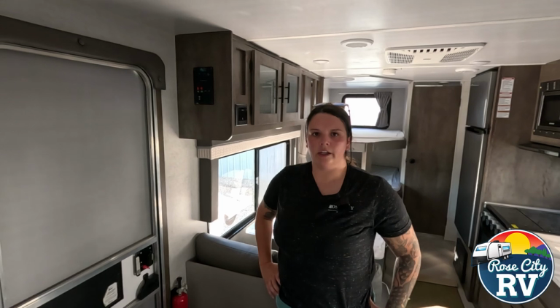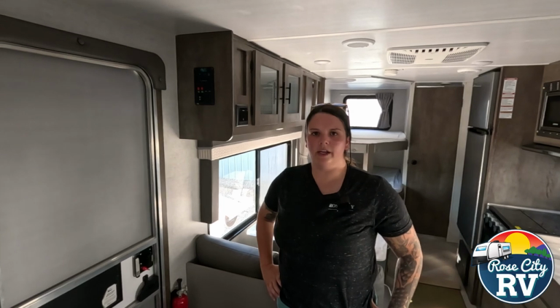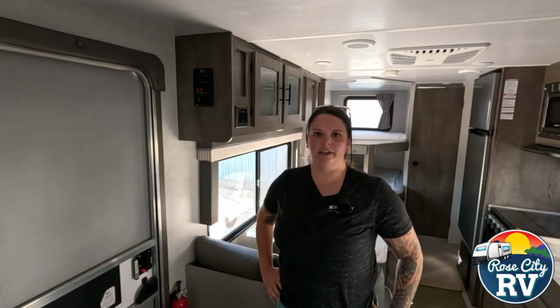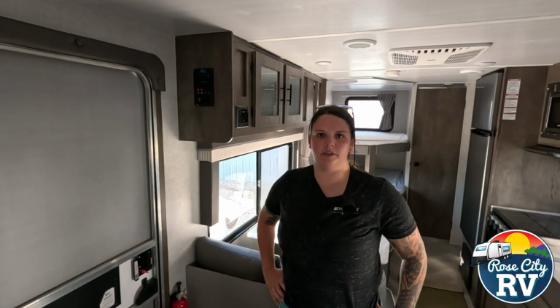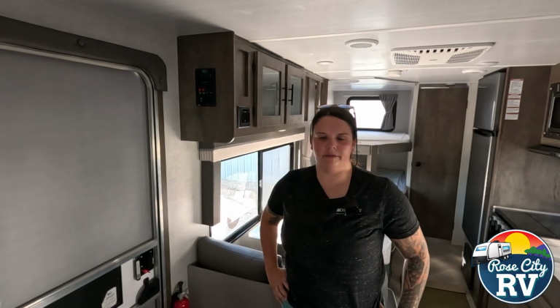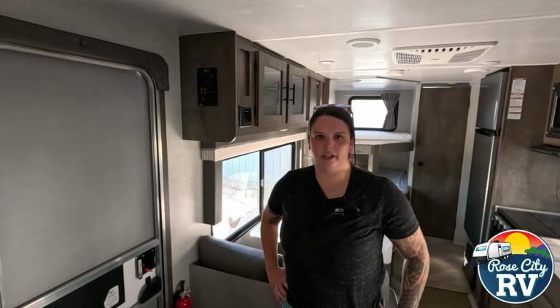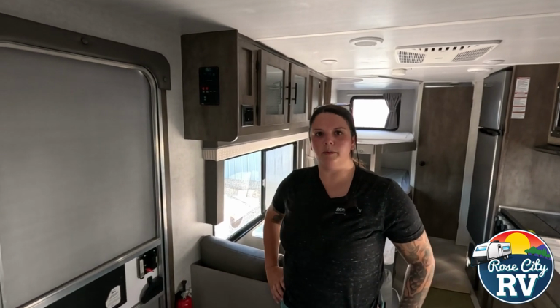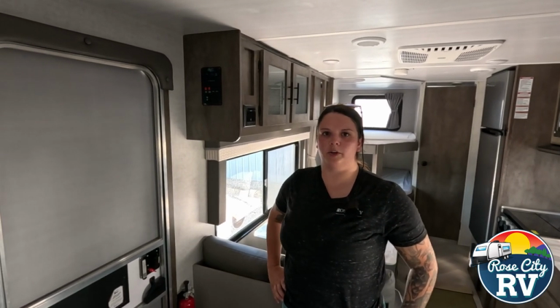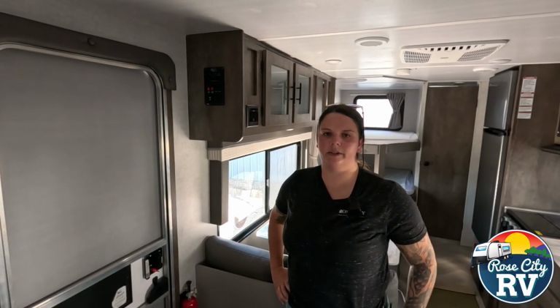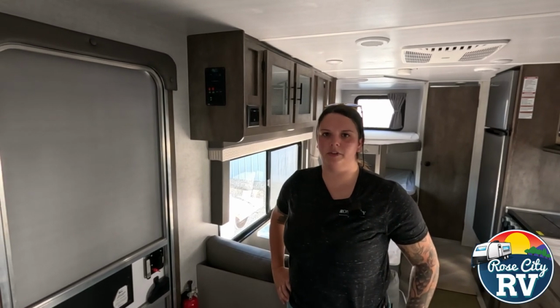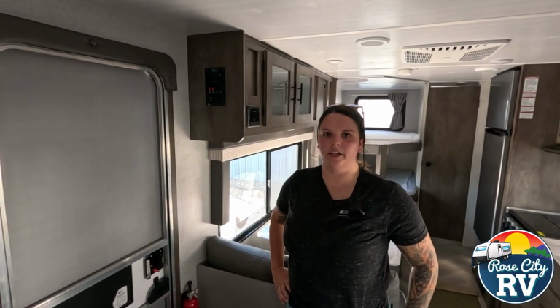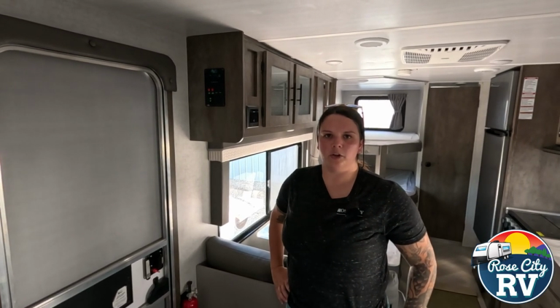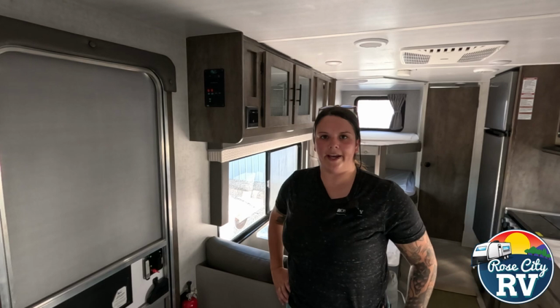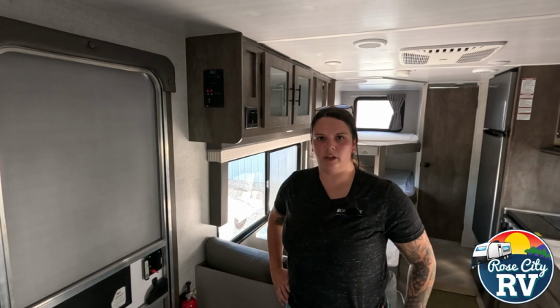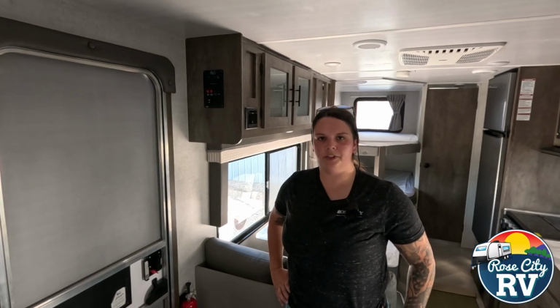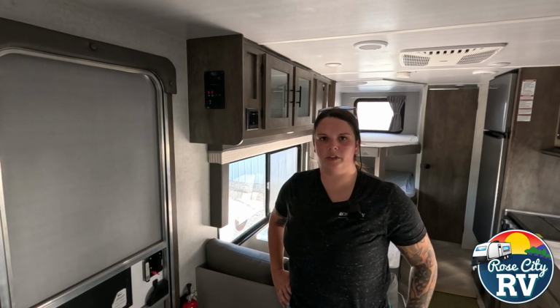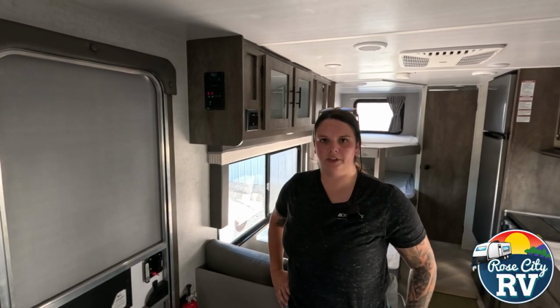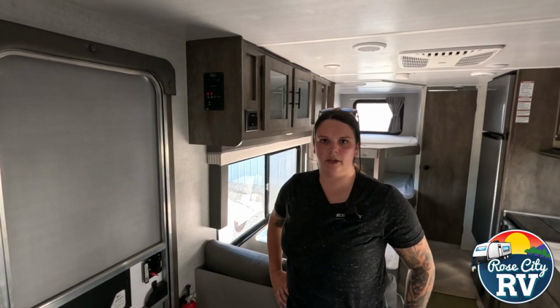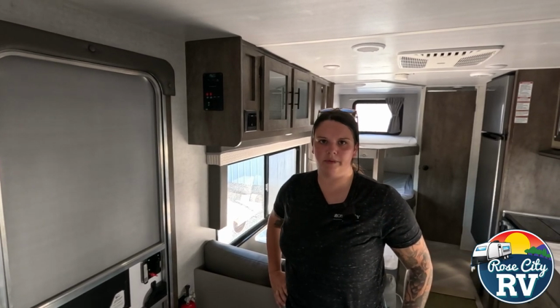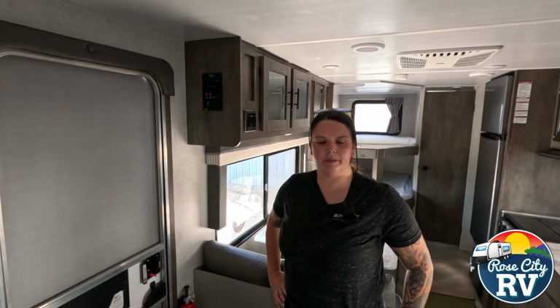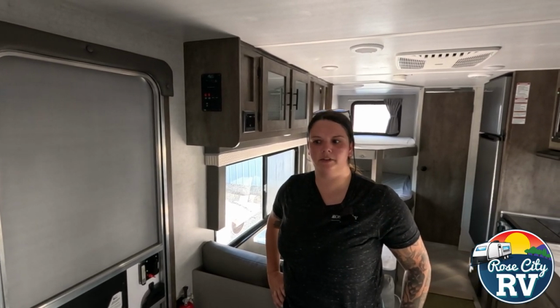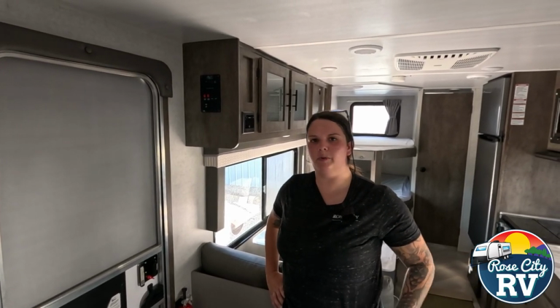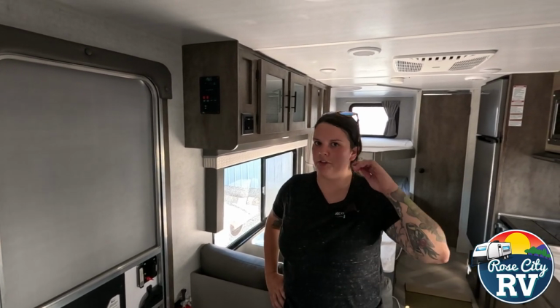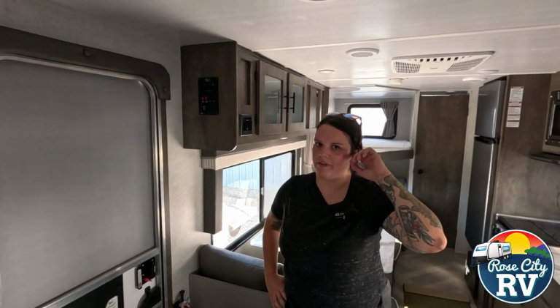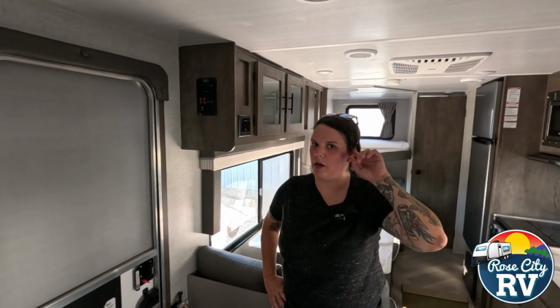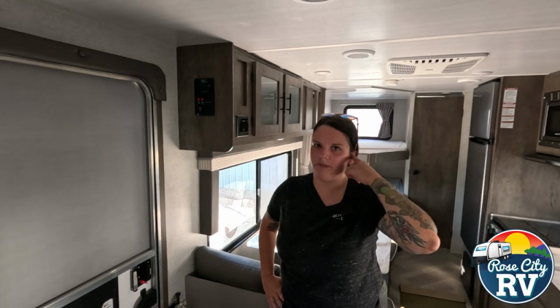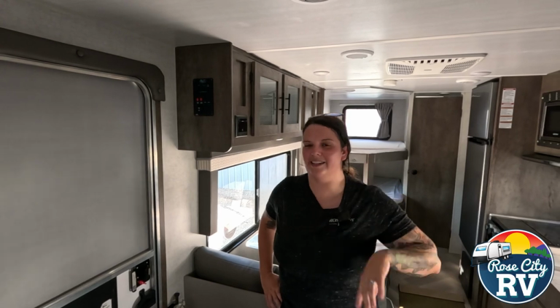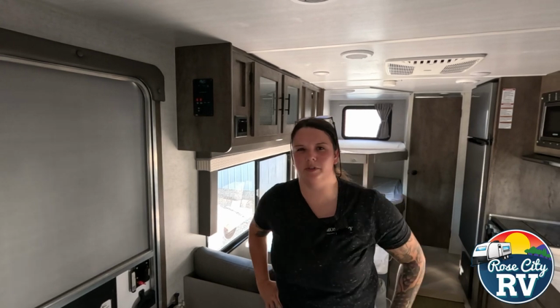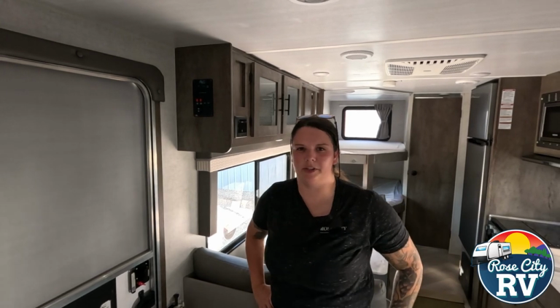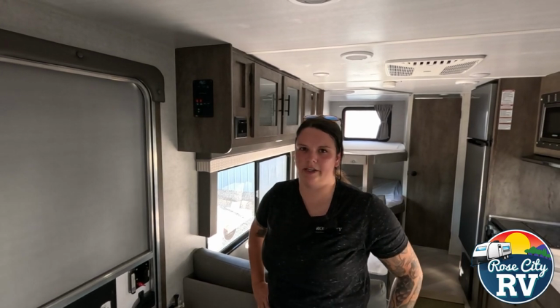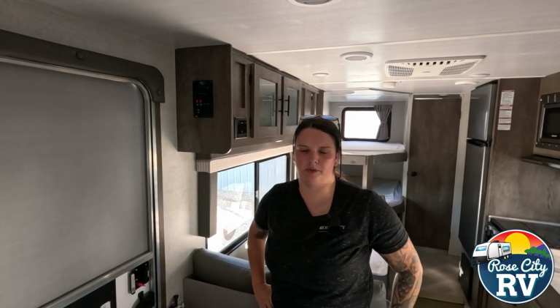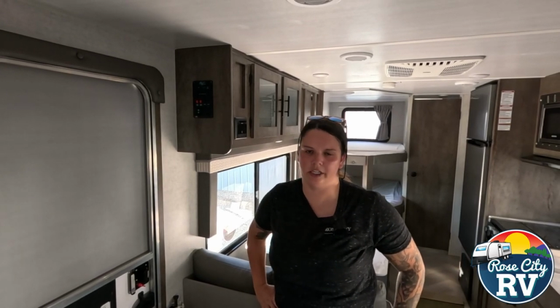Hey everyone, I'm Molly here with Rose City RV of Michigan and we are back with our Quick Tip Thursday. So as fall approaches and winterization becomes something that people are concerned about, we want to show you how to find your water pump, as that is the most common question we get when it comes to winterization.